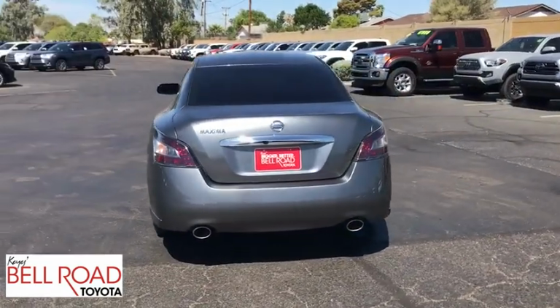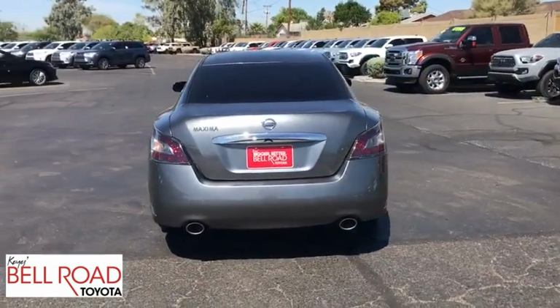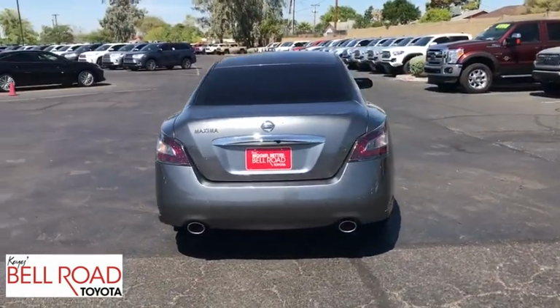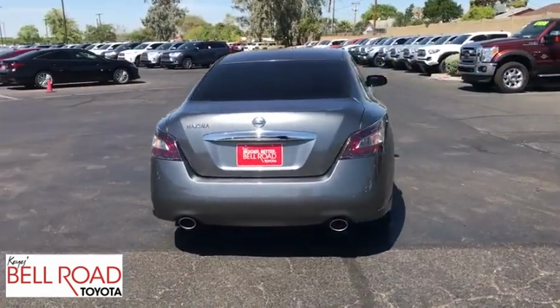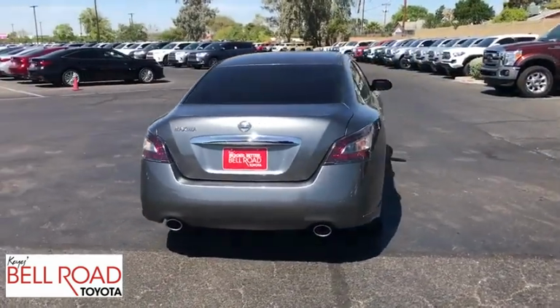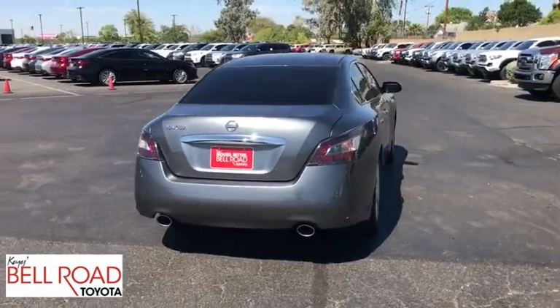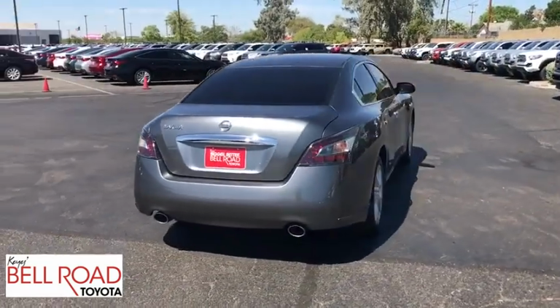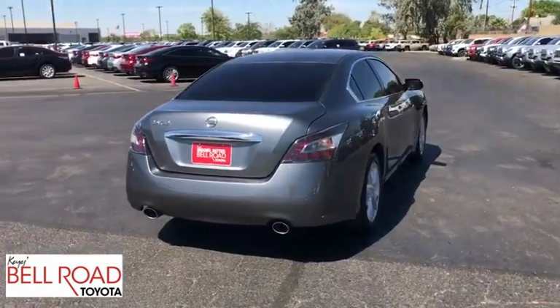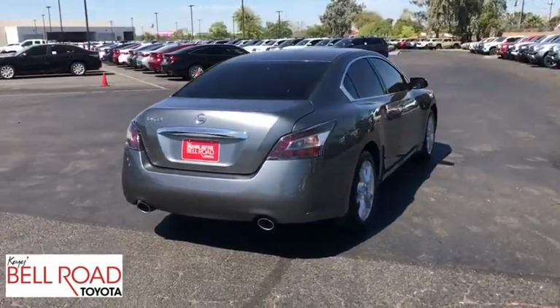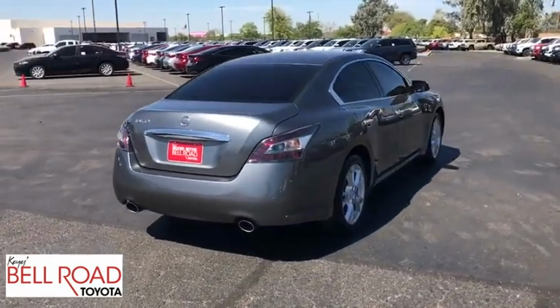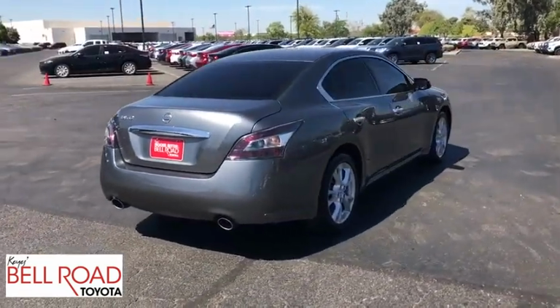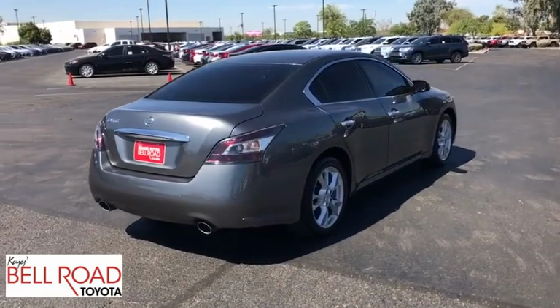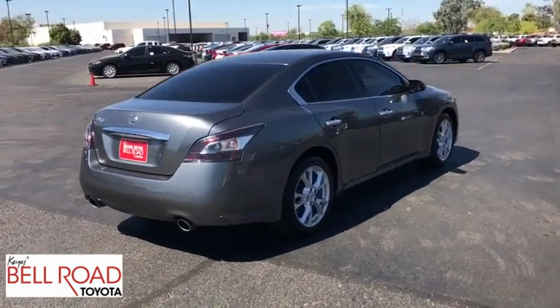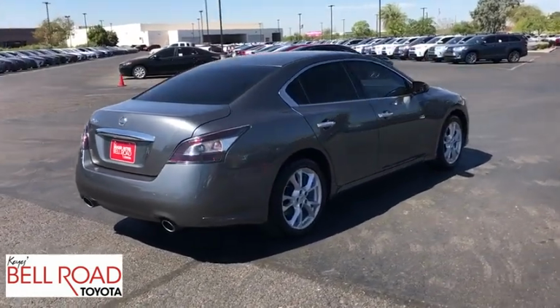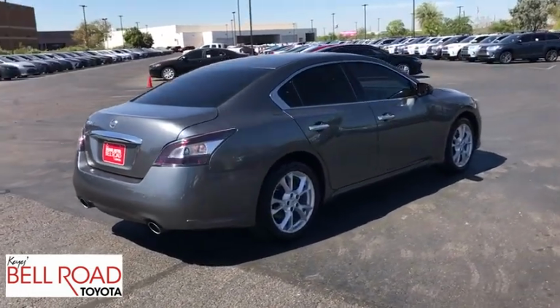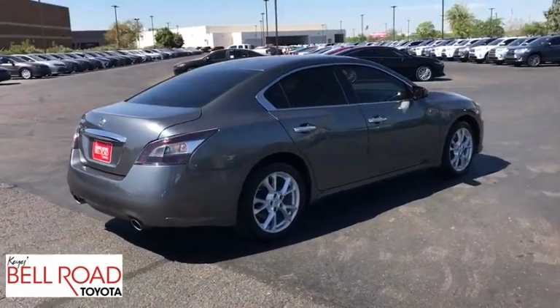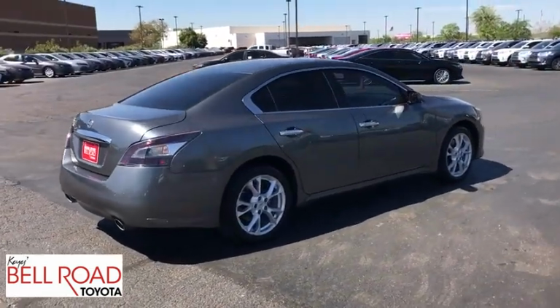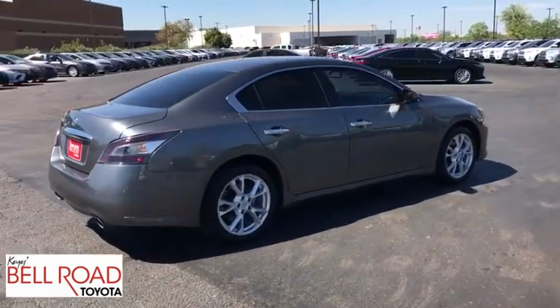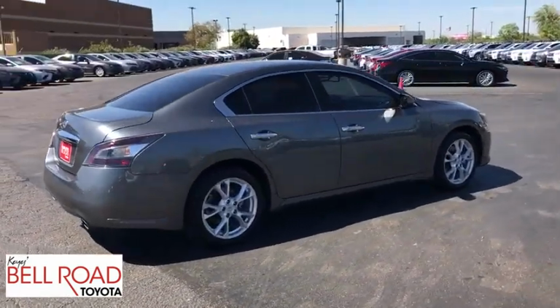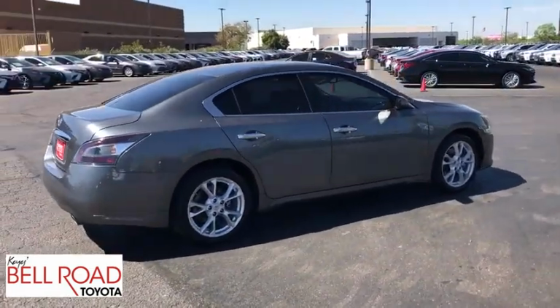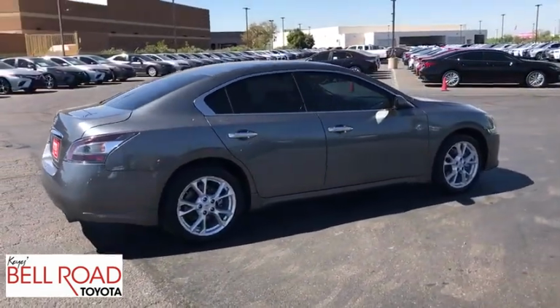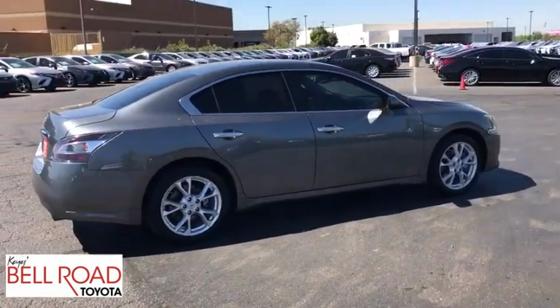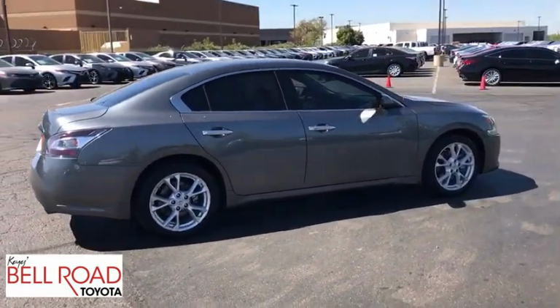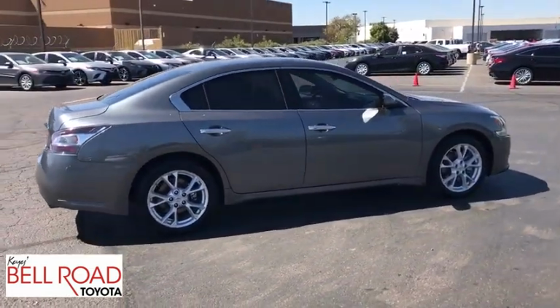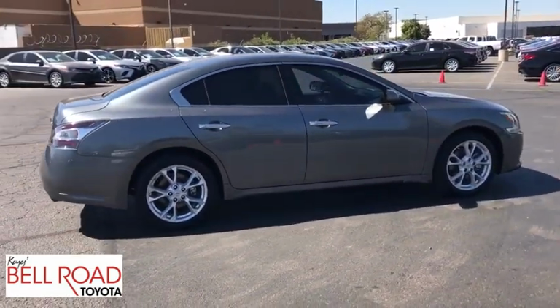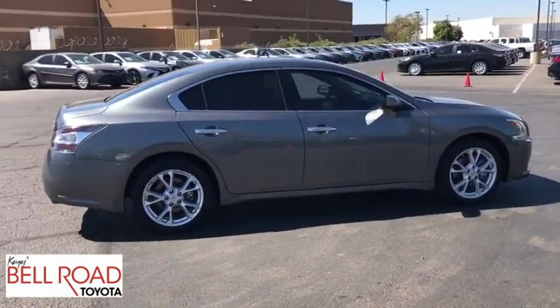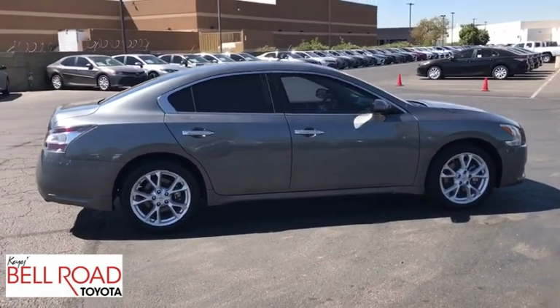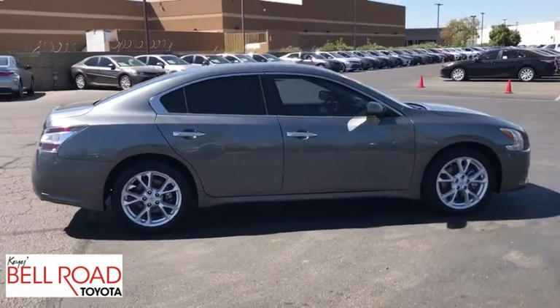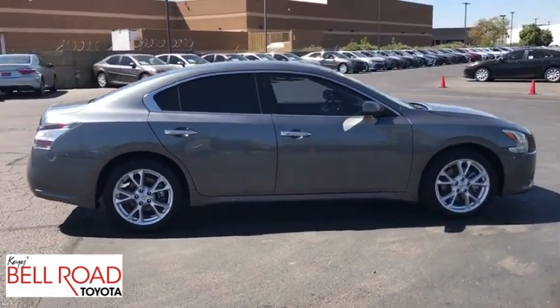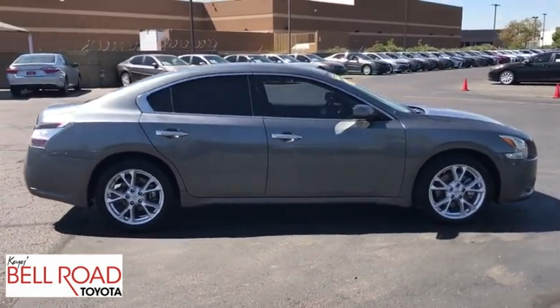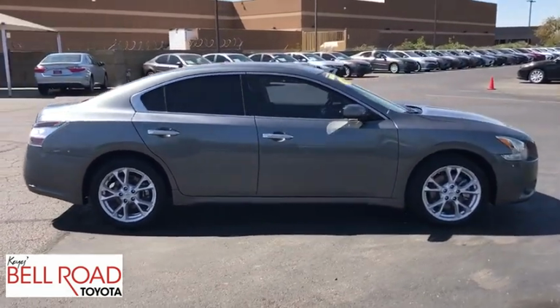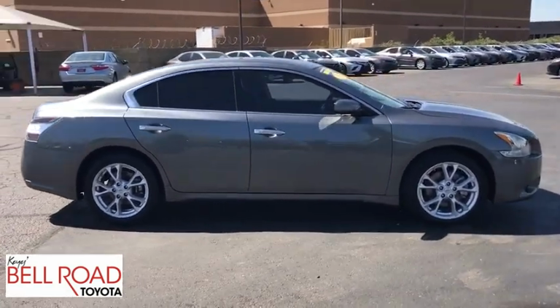This vehicle has less than 60,000 miles. Here are some of this vehicle's great options: stability control, traction control, steering wheel audio controls, and anti-lock braking system.